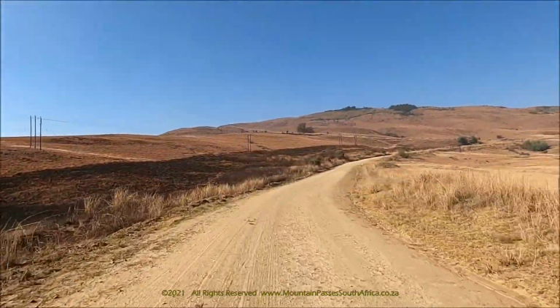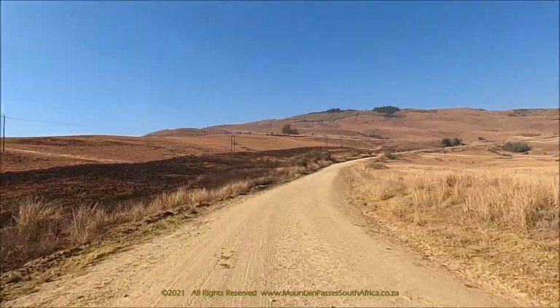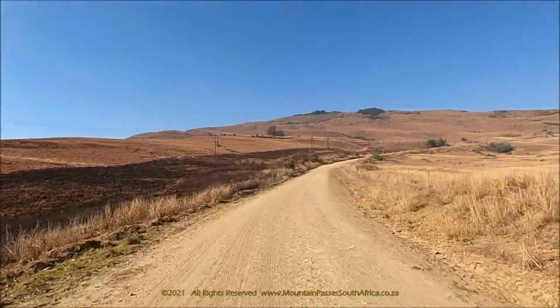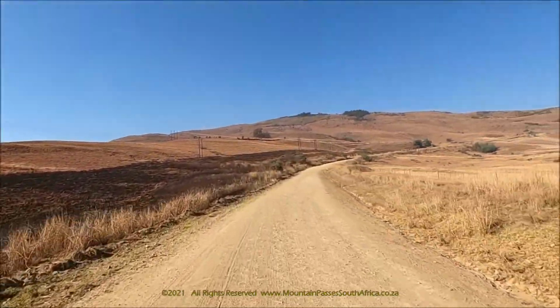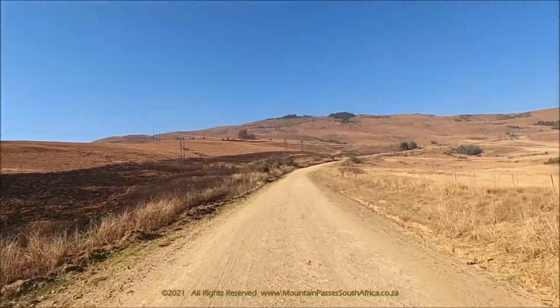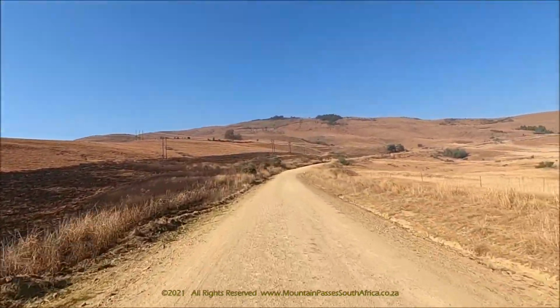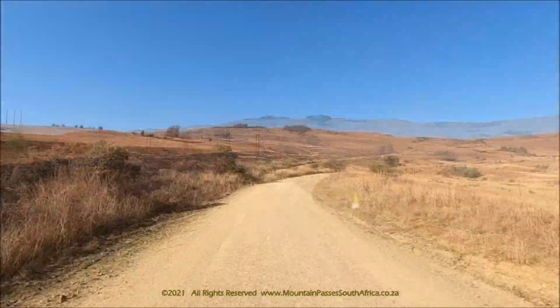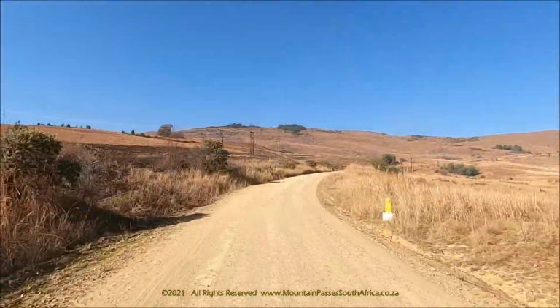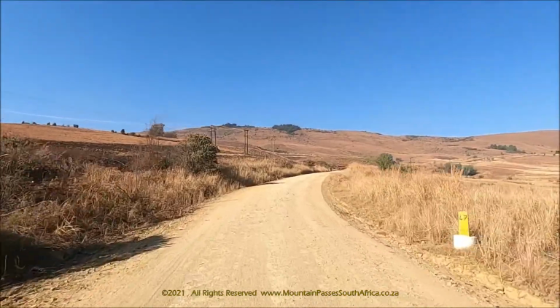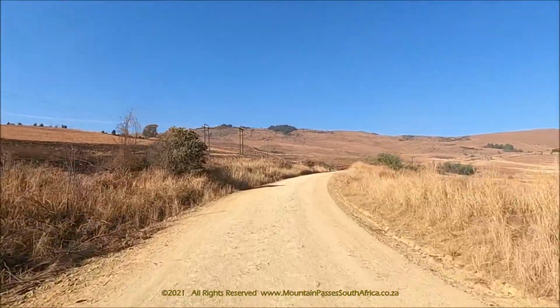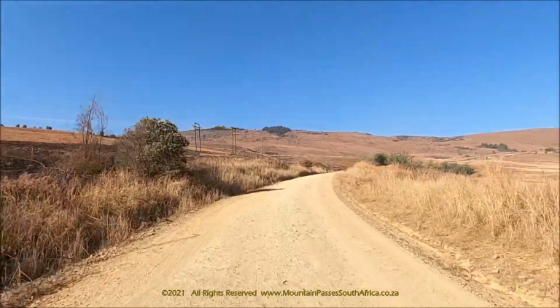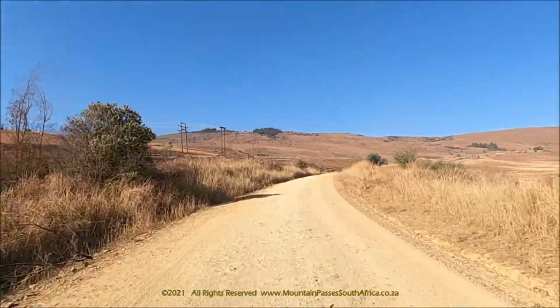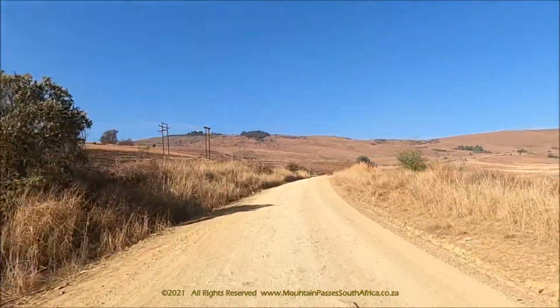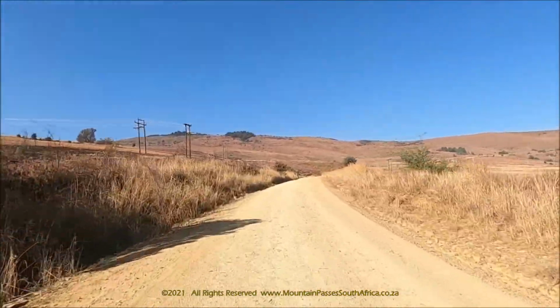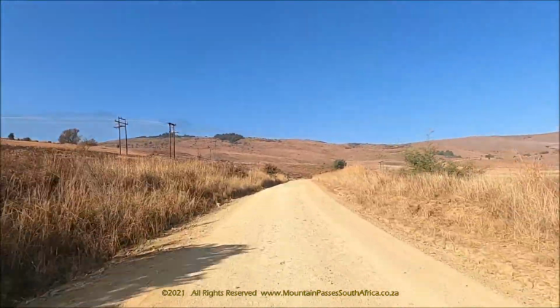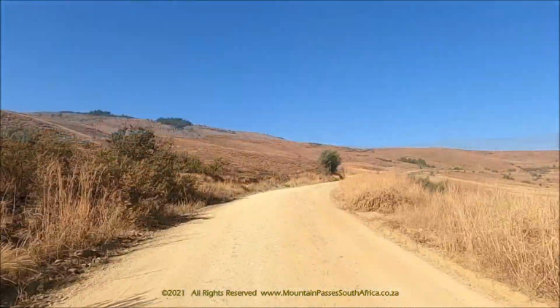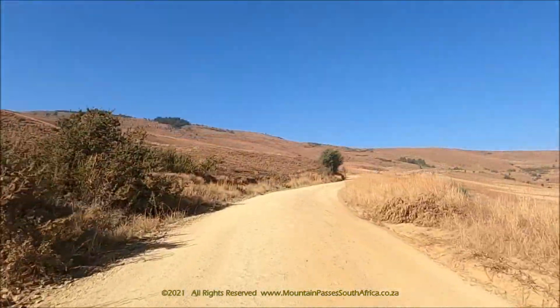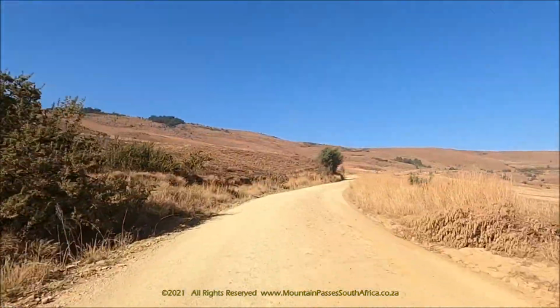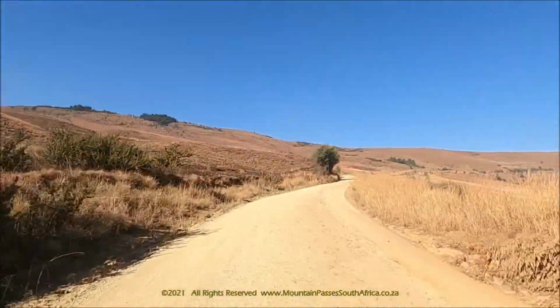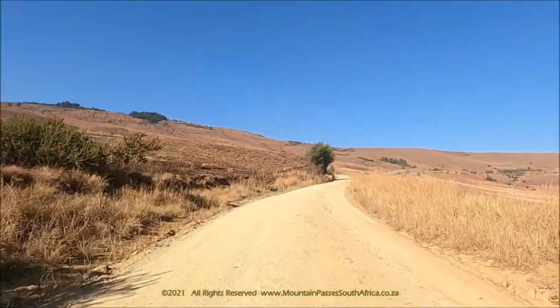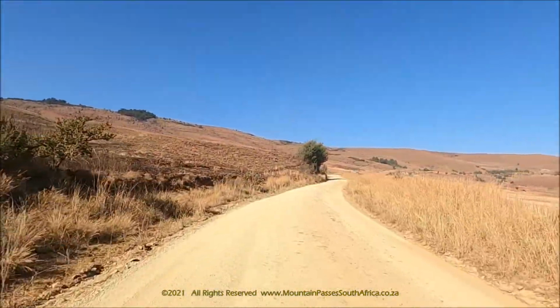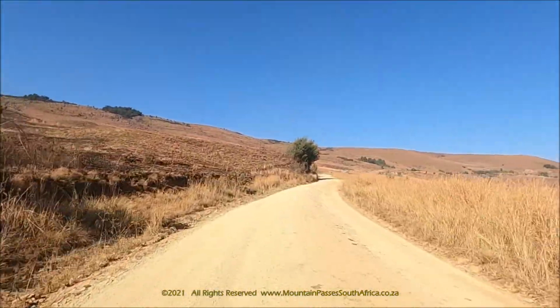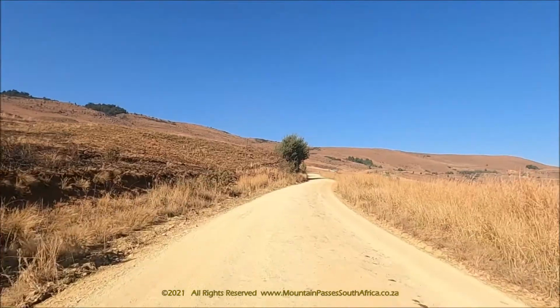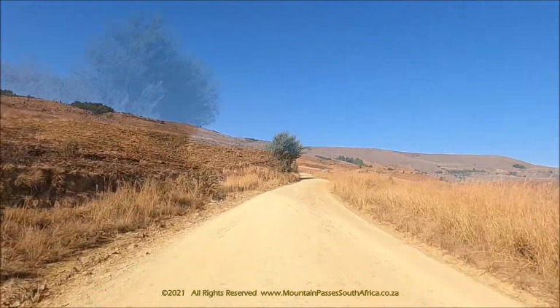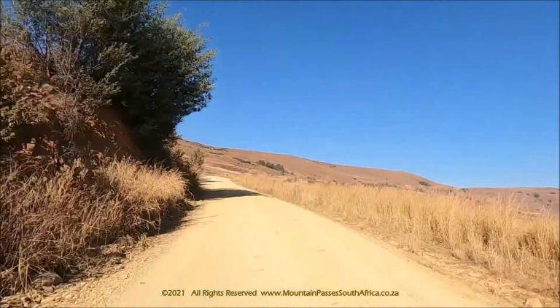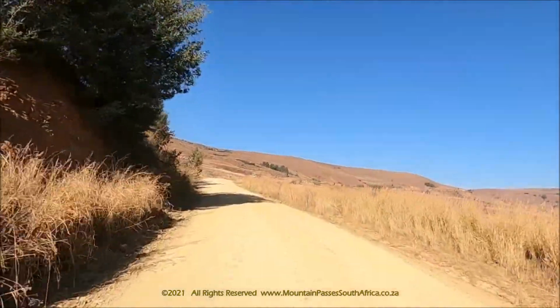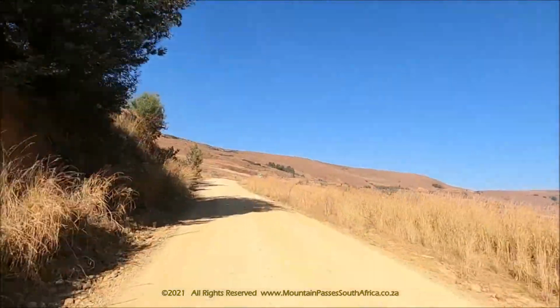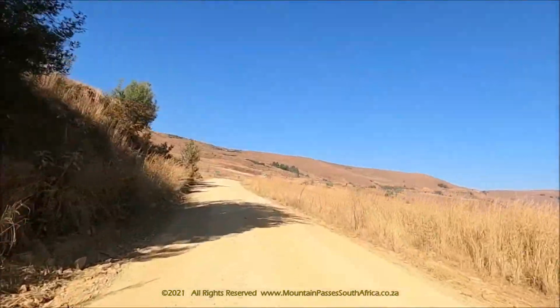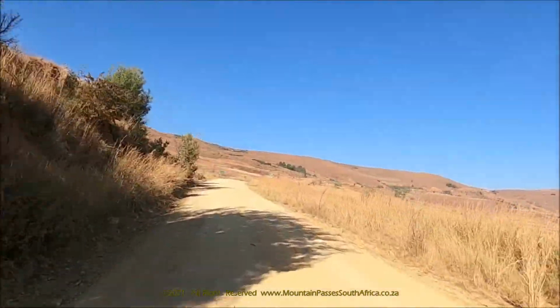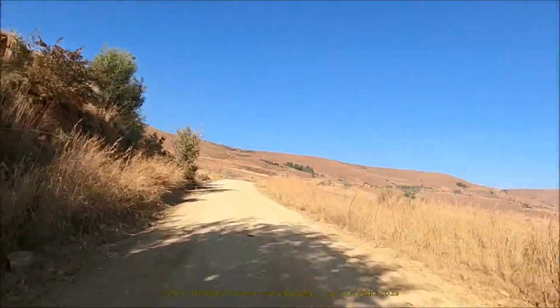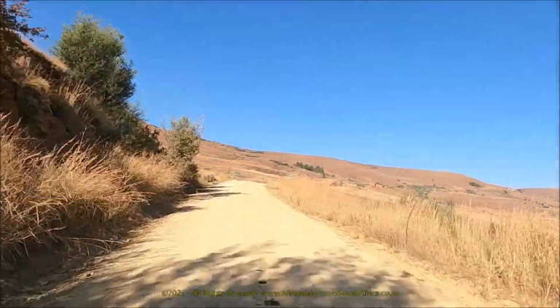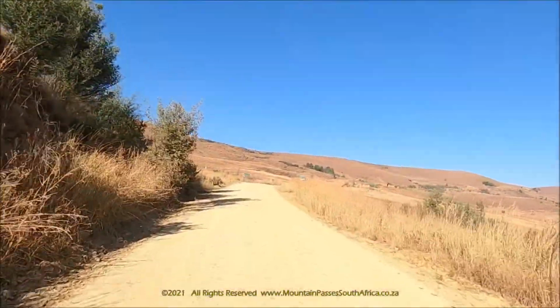At the 6 kilometer point, there's a Y-junction where the Nzinga road joins the Lotani road. It's also at this point that the direction of travel changes into the west.